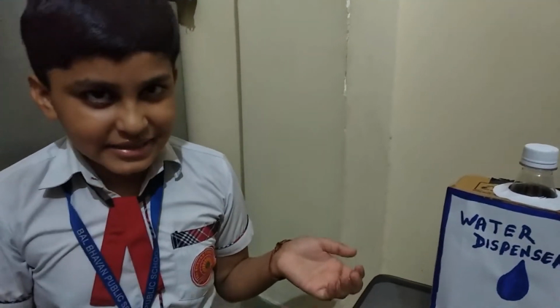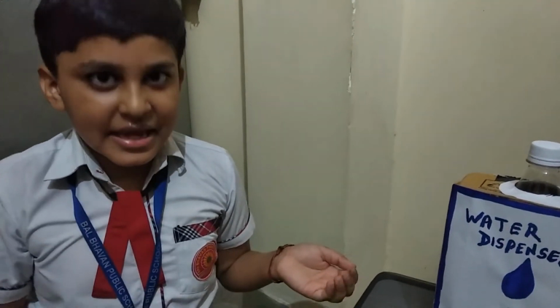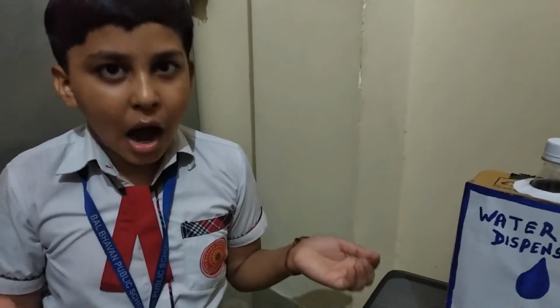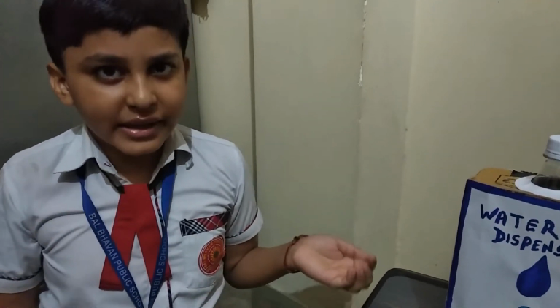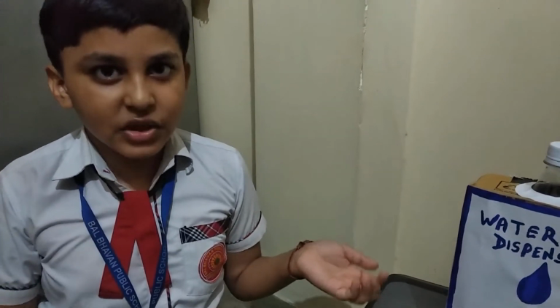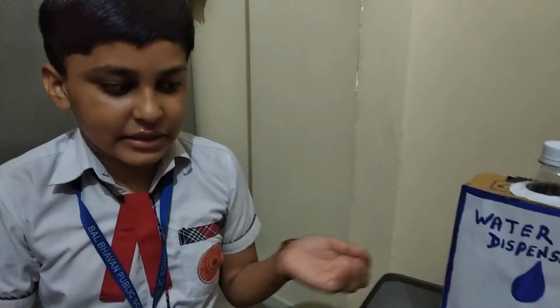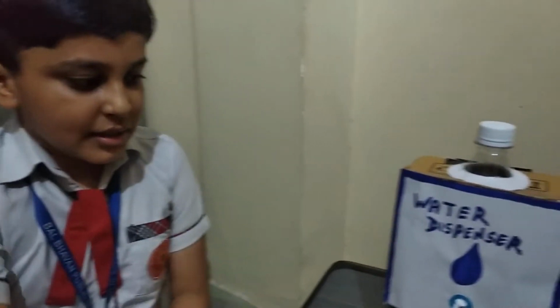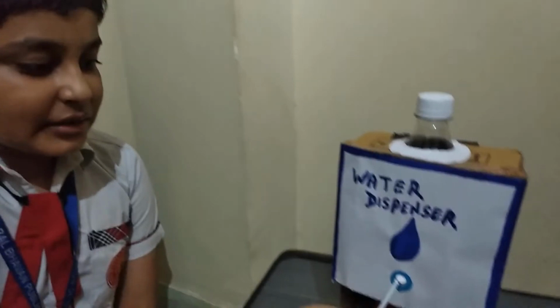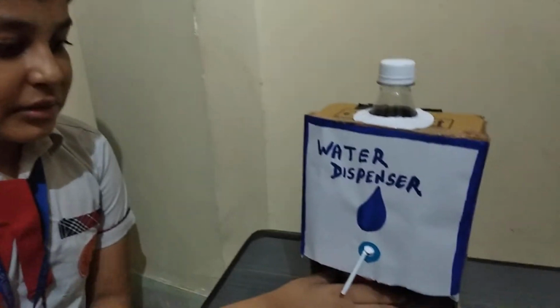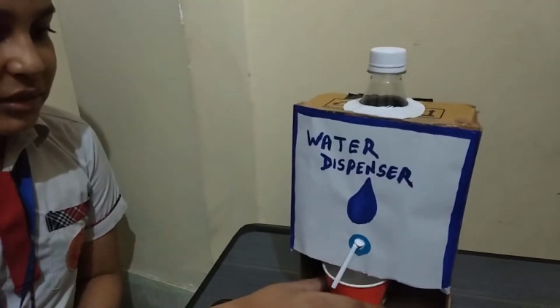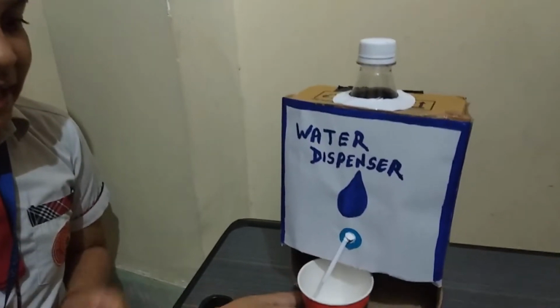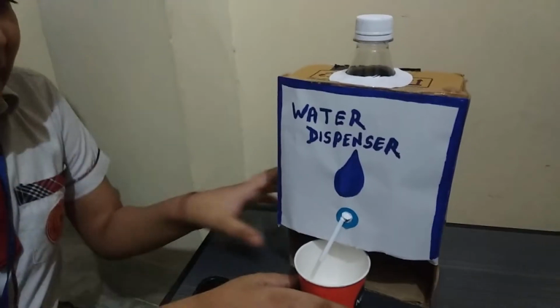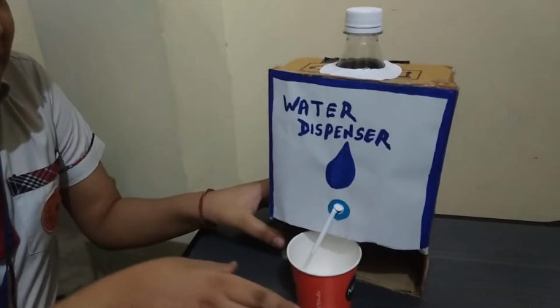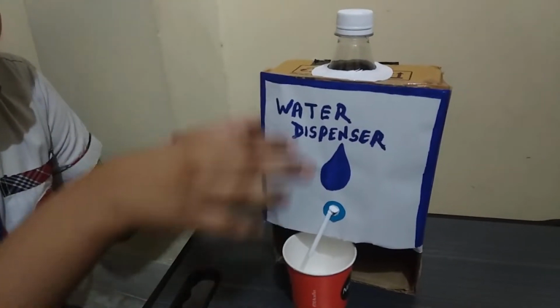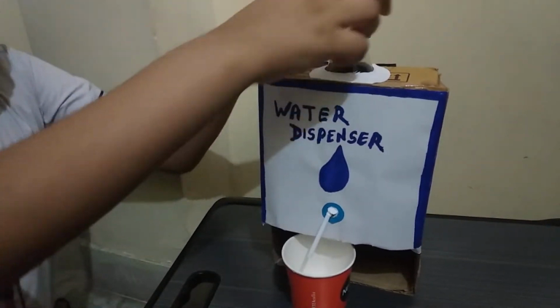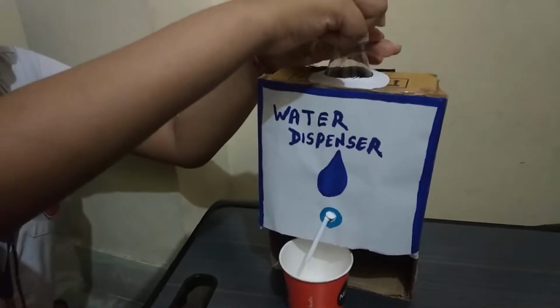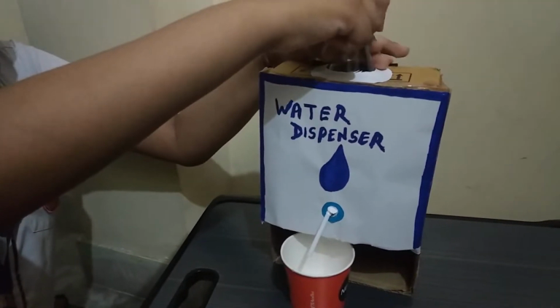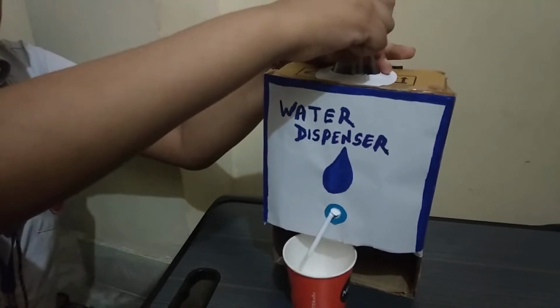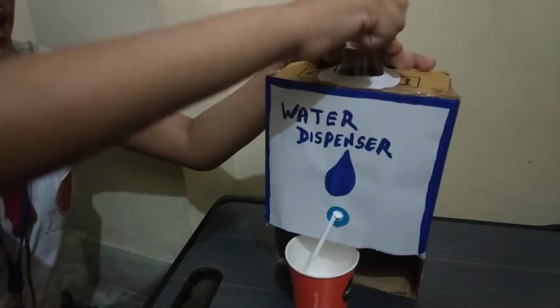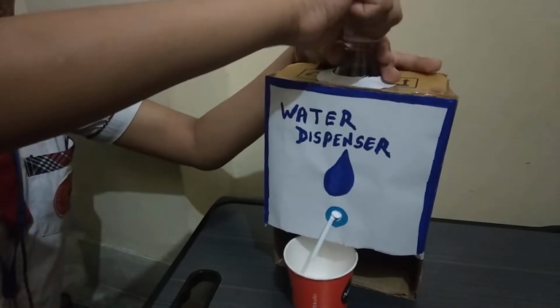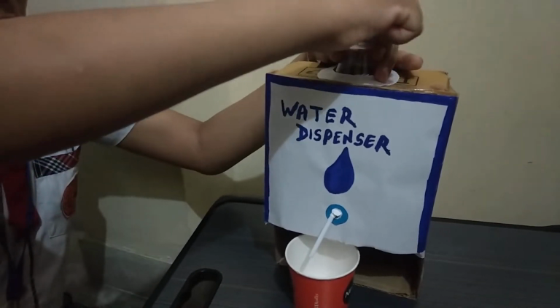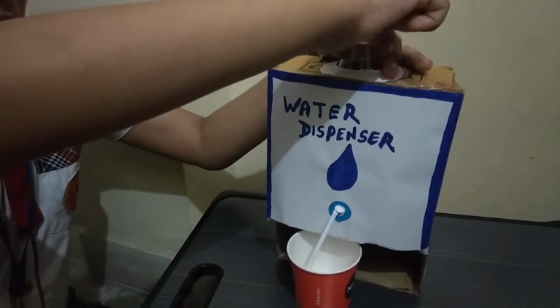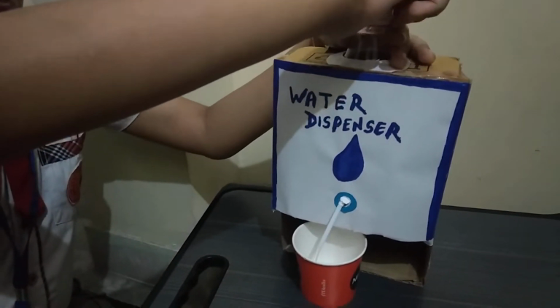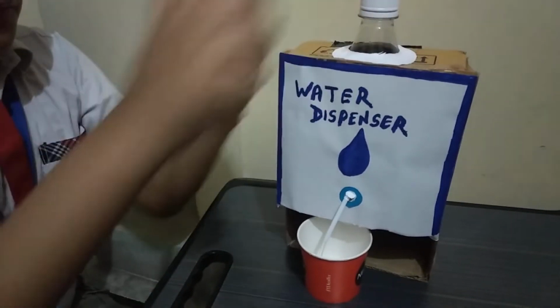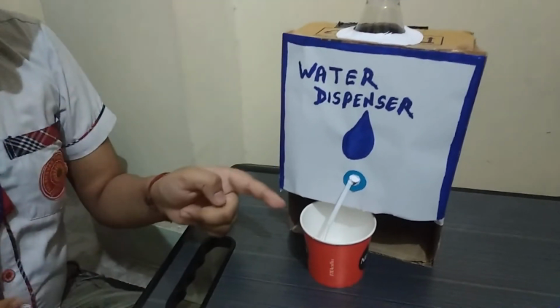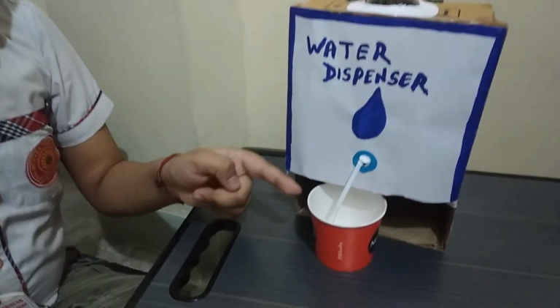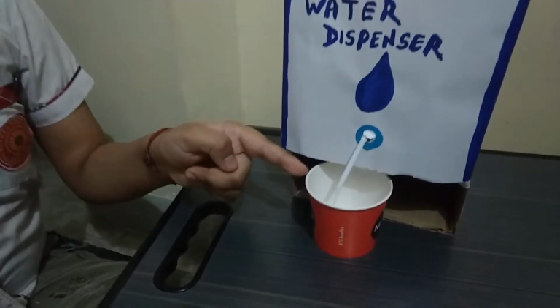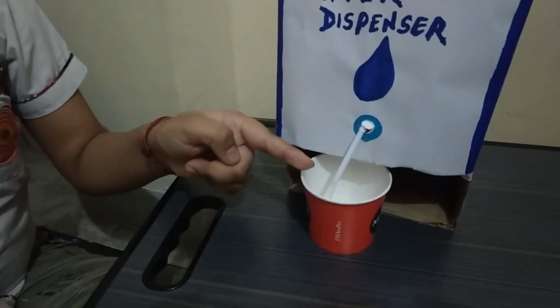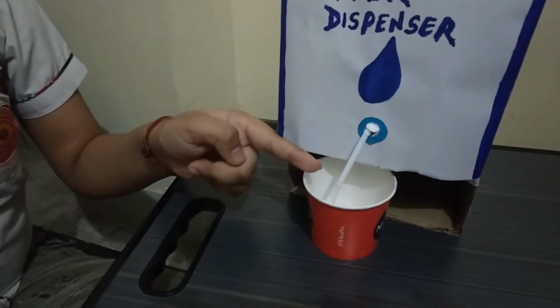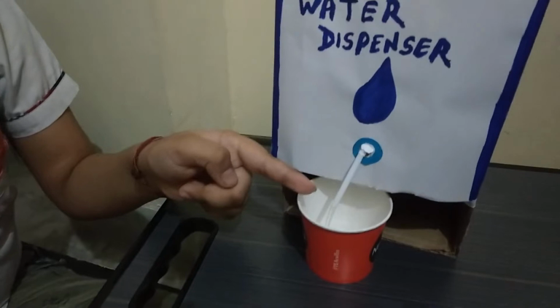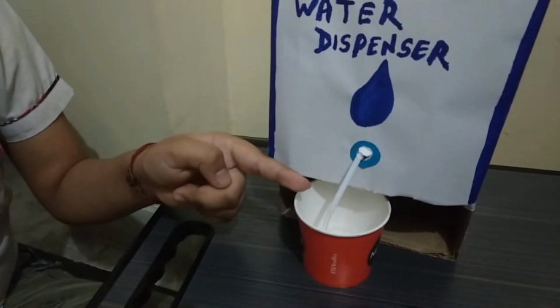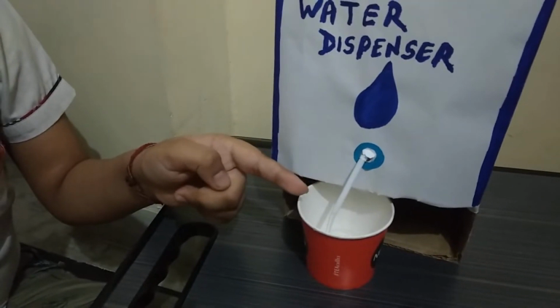Let's see how we can use it. Take a glass, open the lid of the bottle. We can see that water is coming out of the pipe.